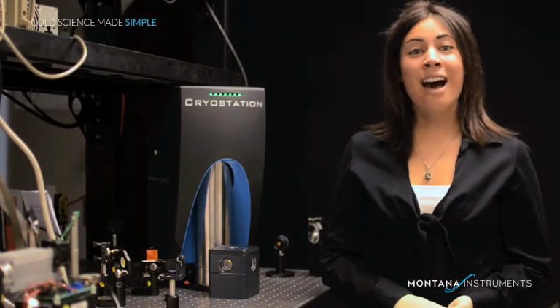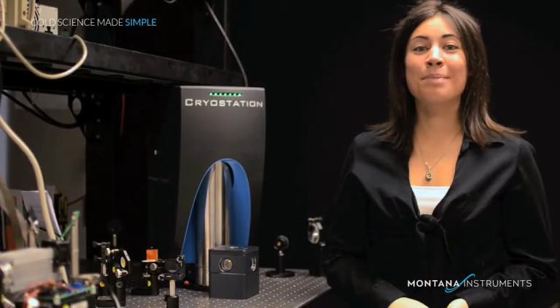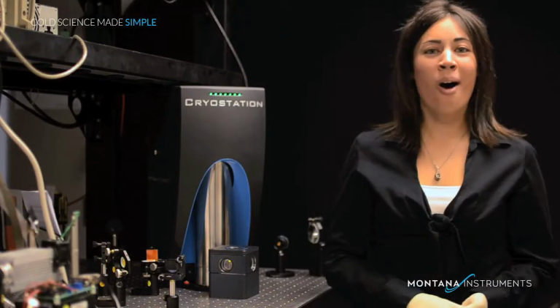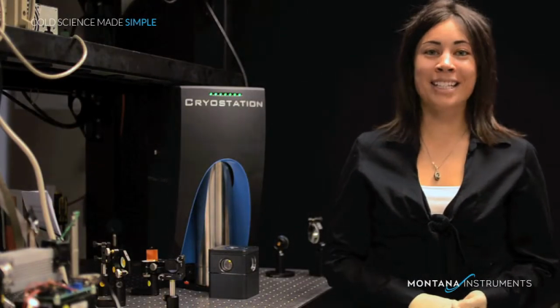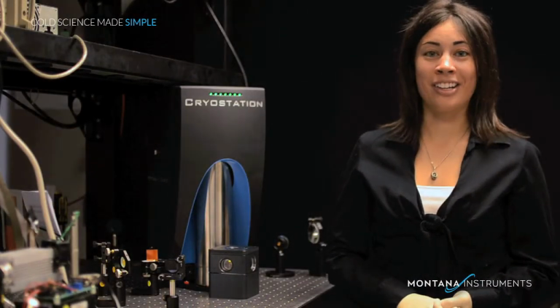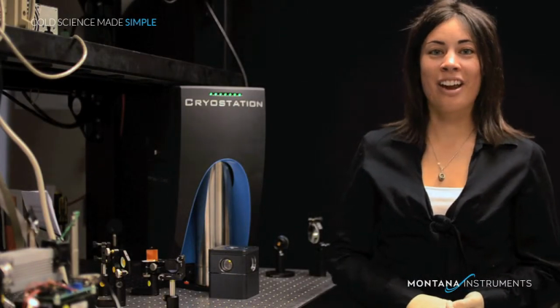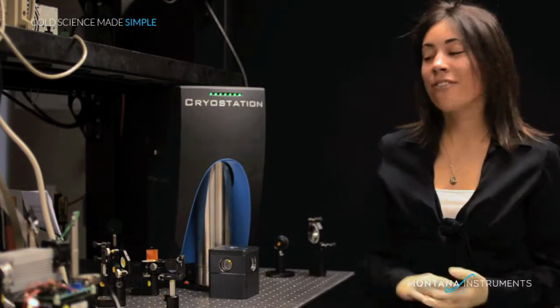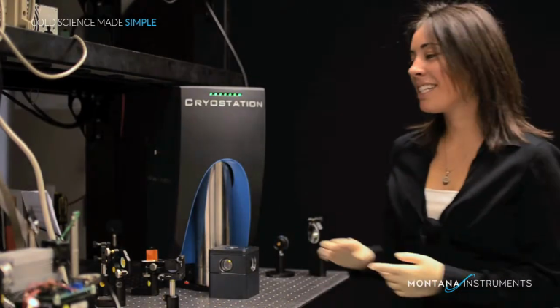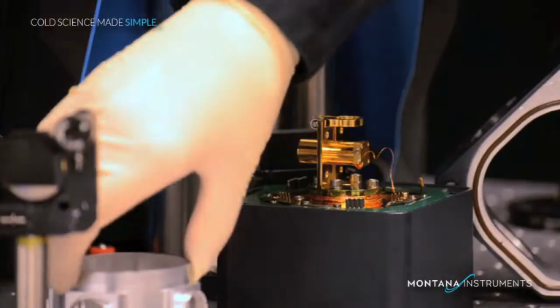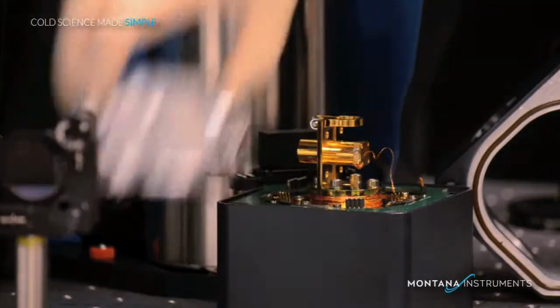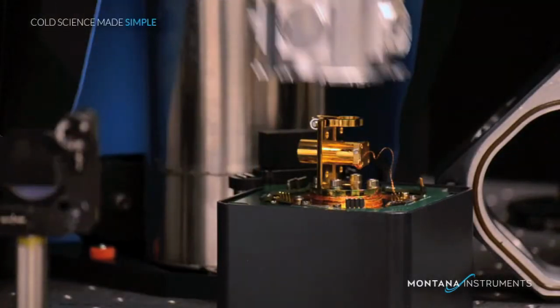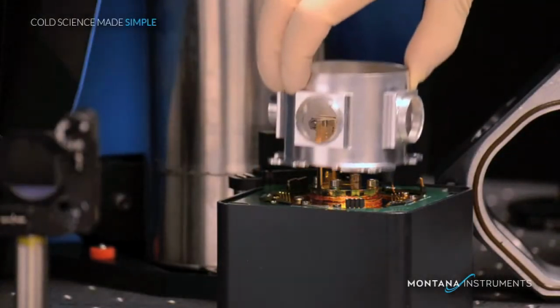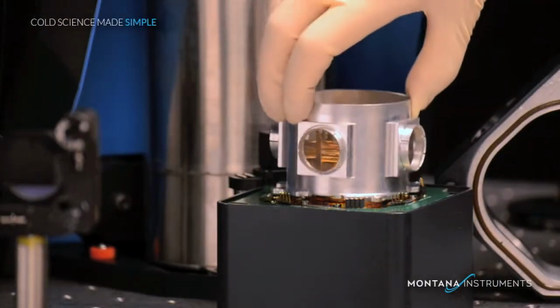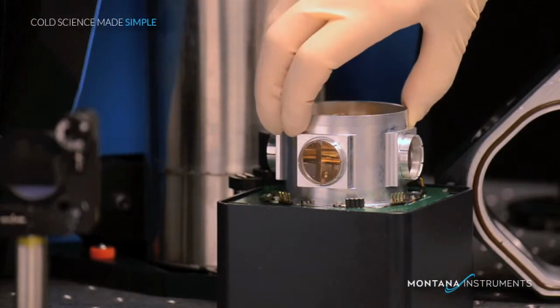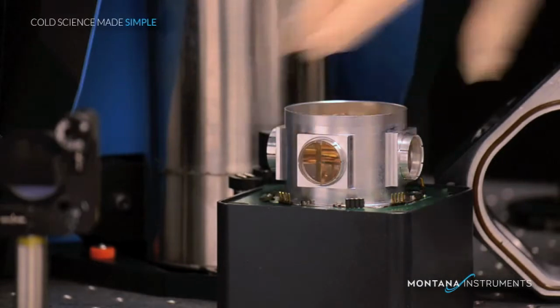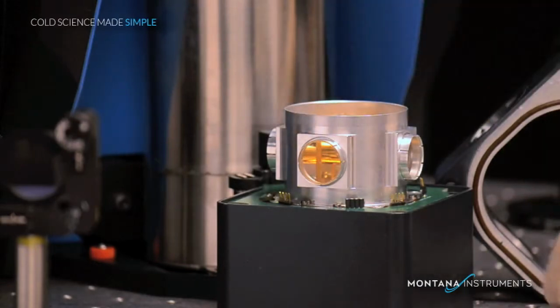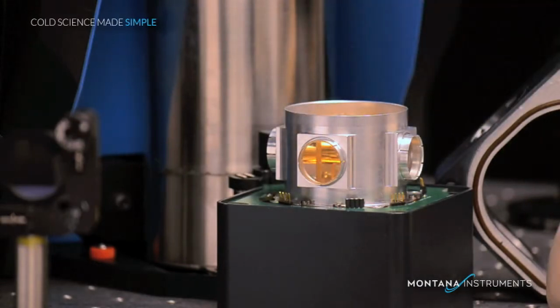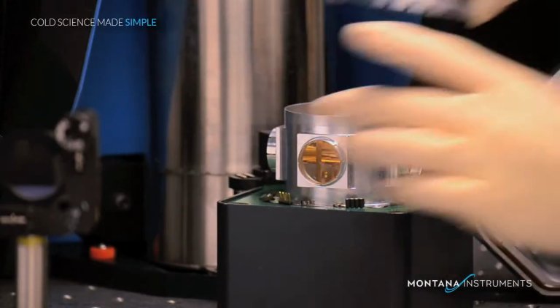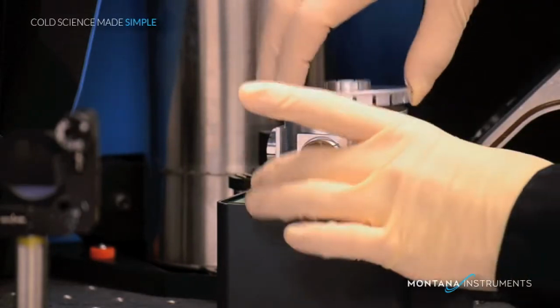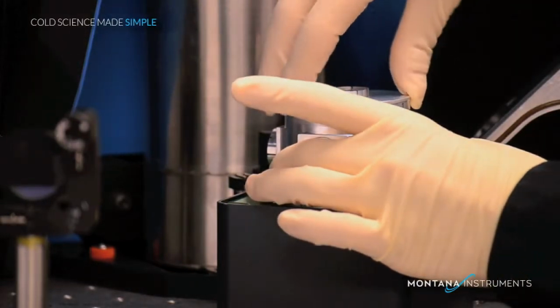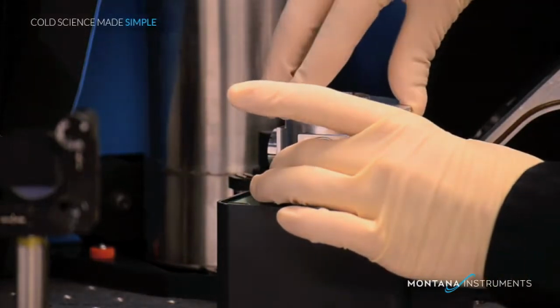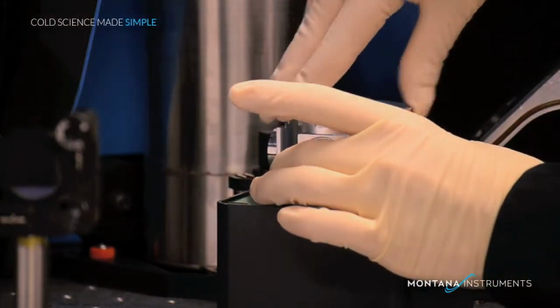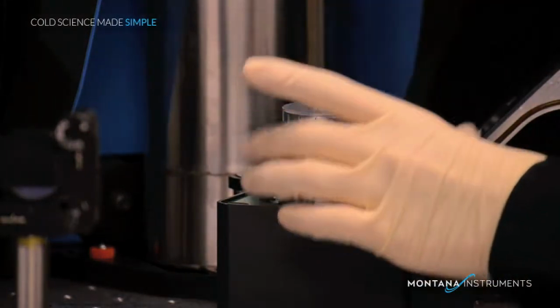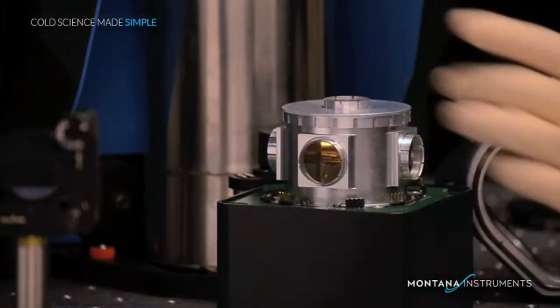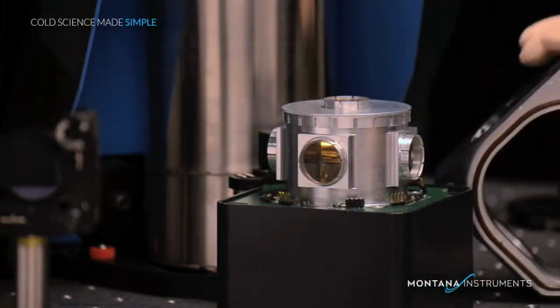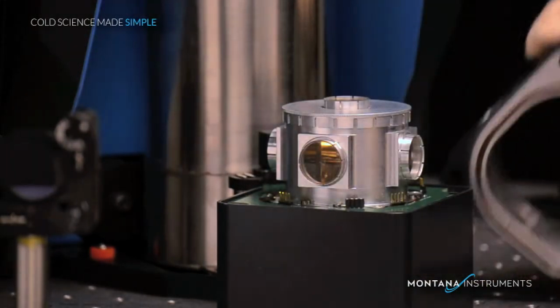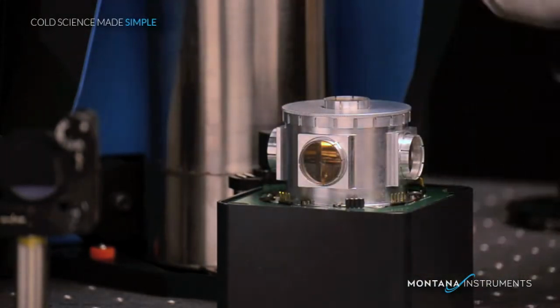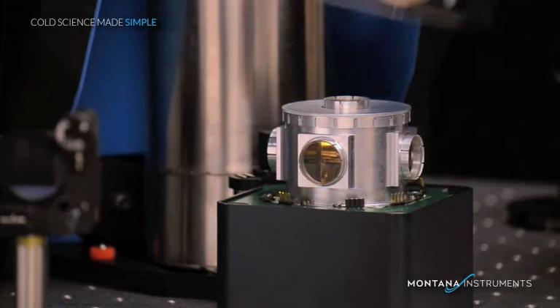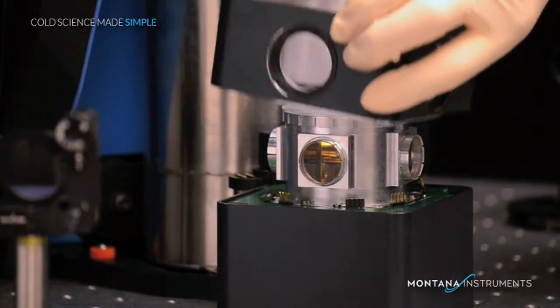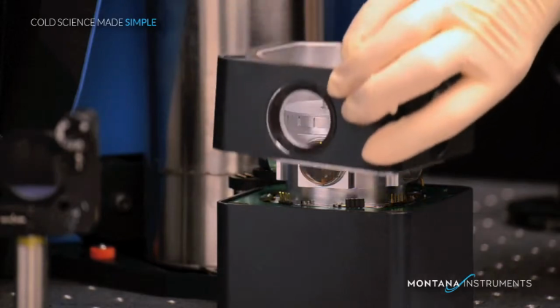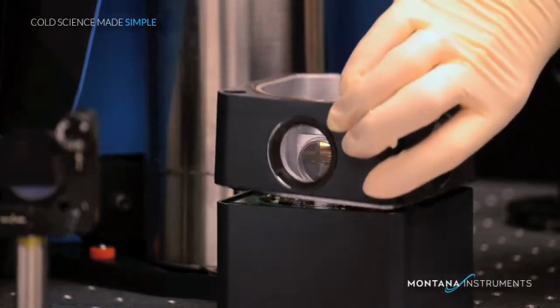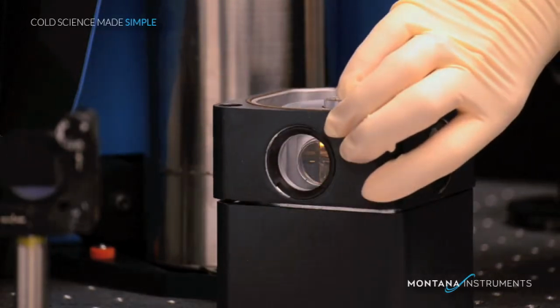Now let's put it all back together again. First, the inner radiation shield and lid — fasten this down with bolts. Then add the window assembly and lid again.